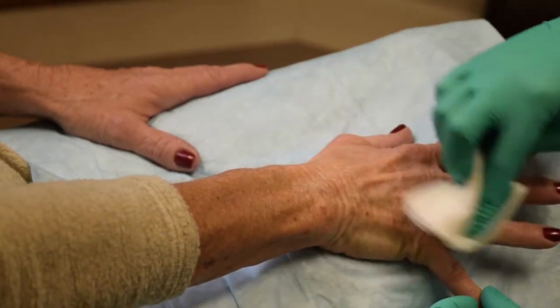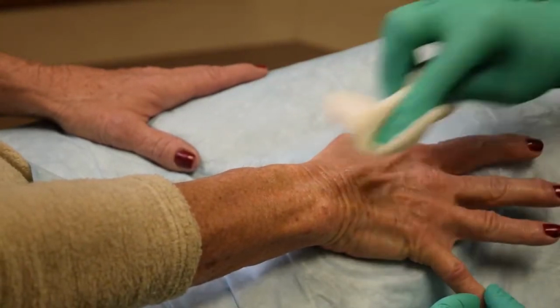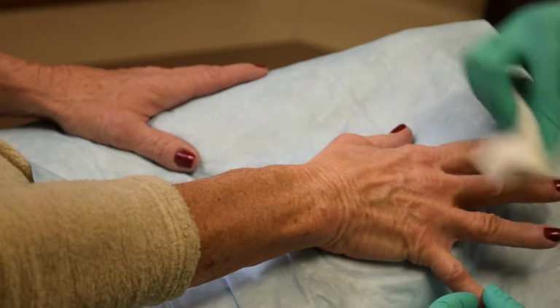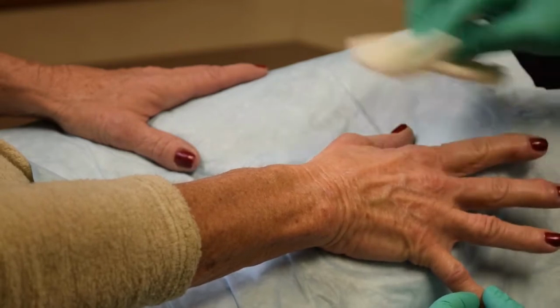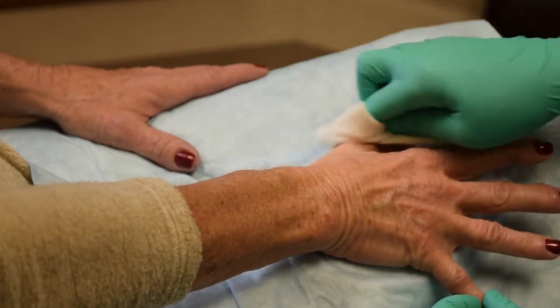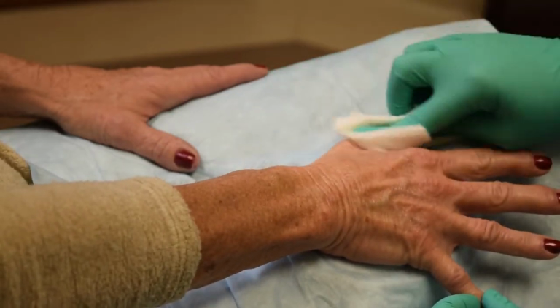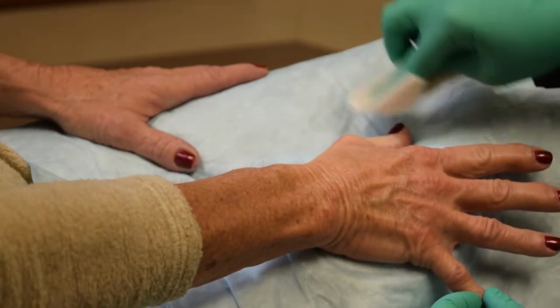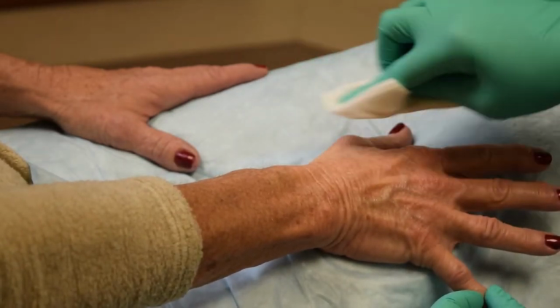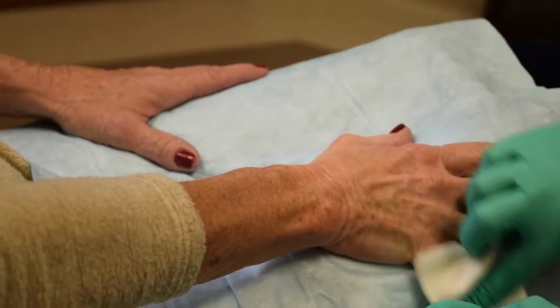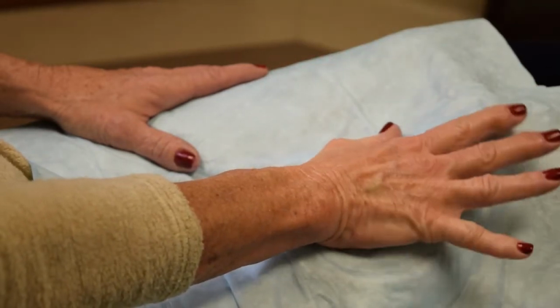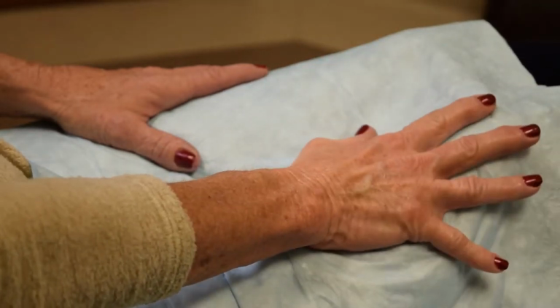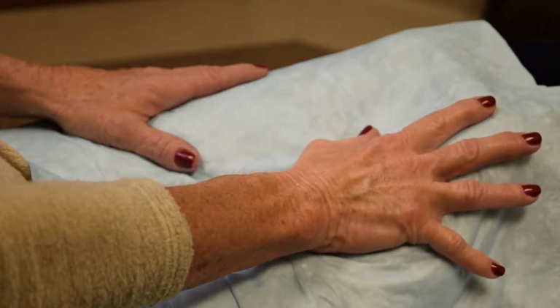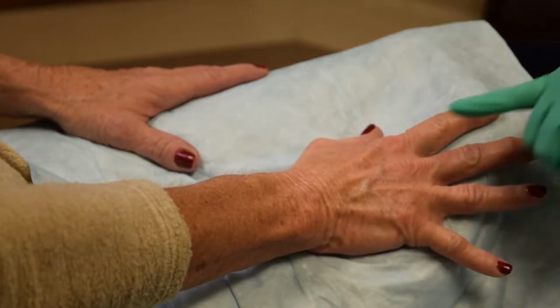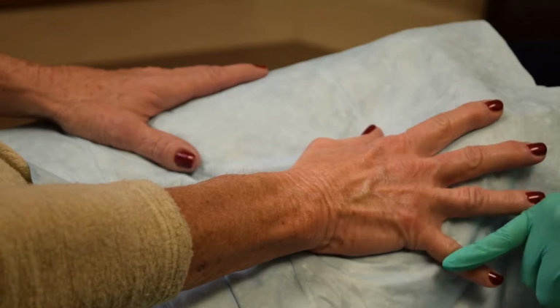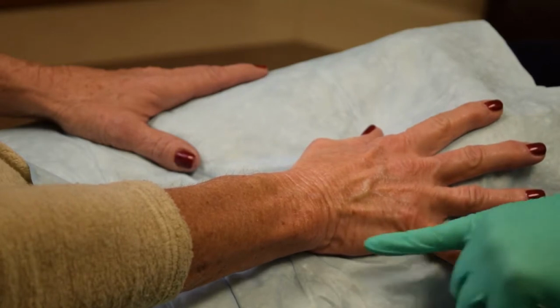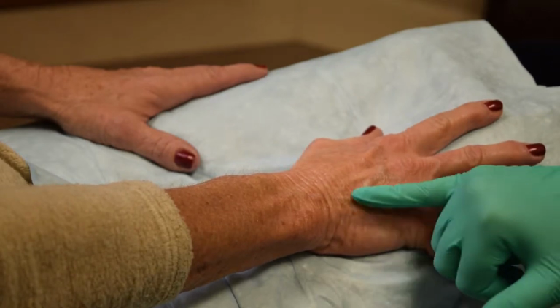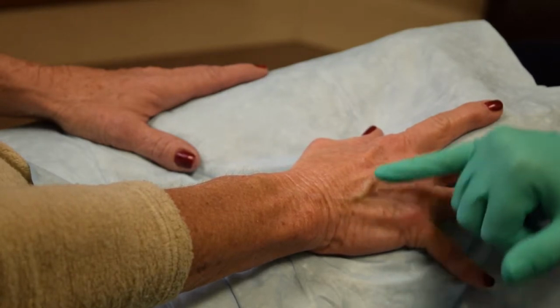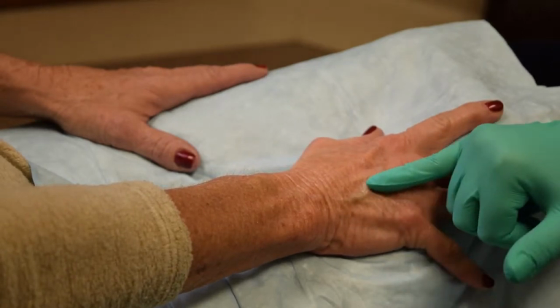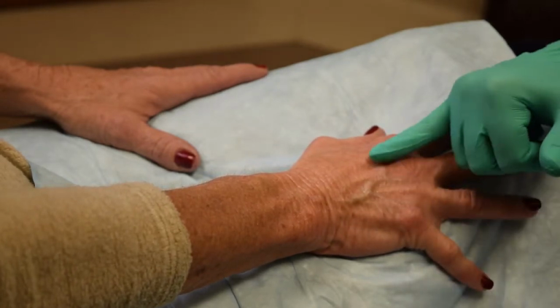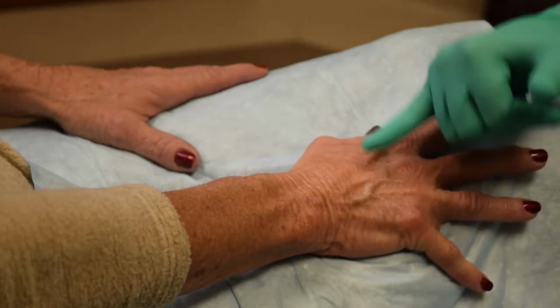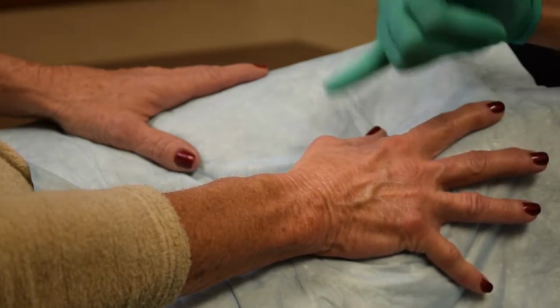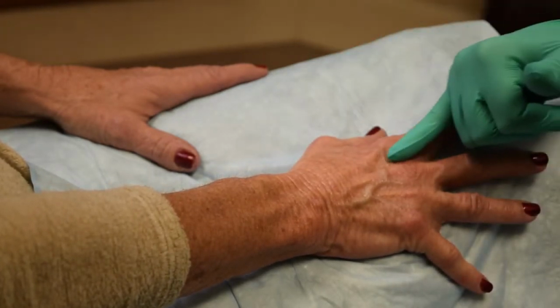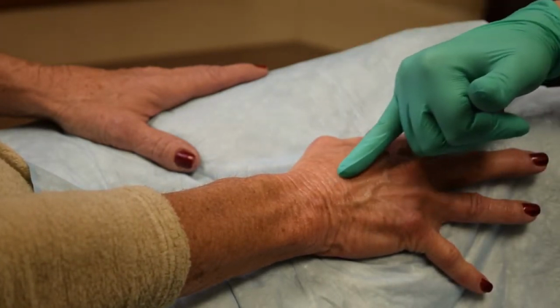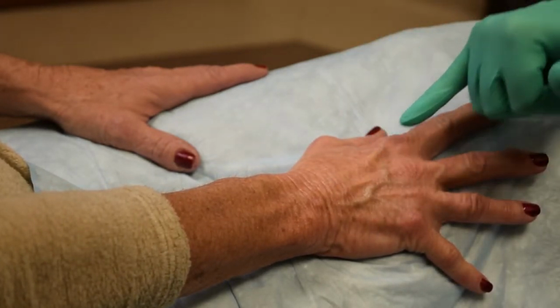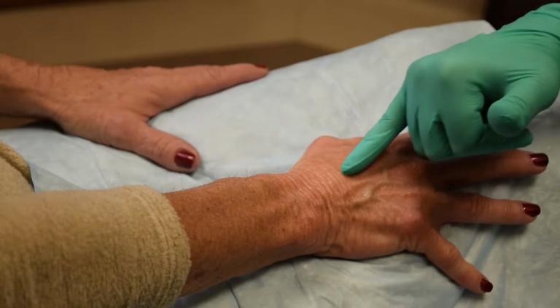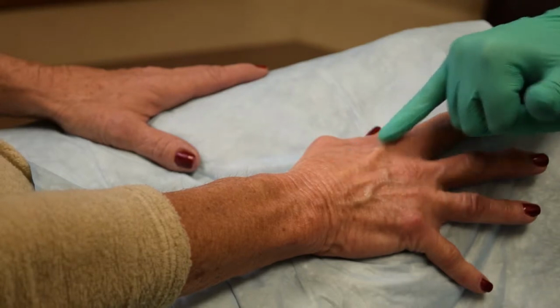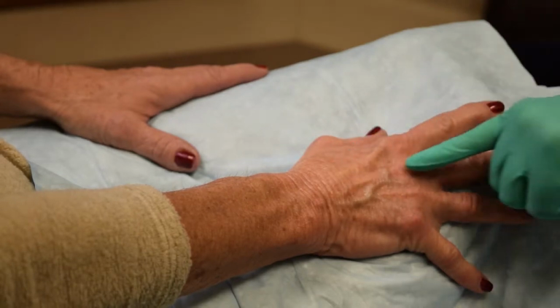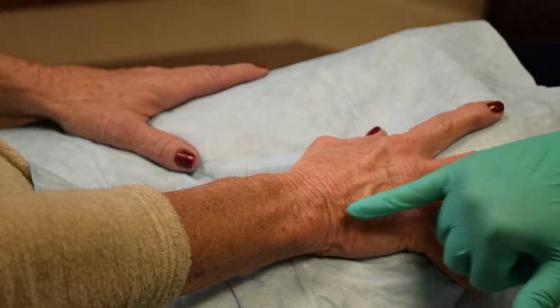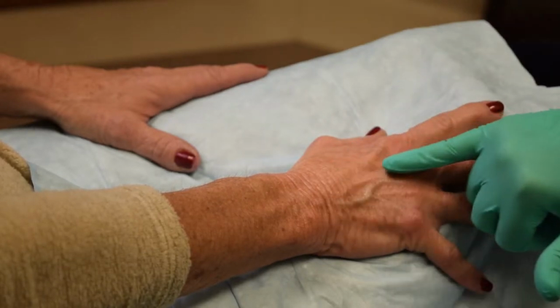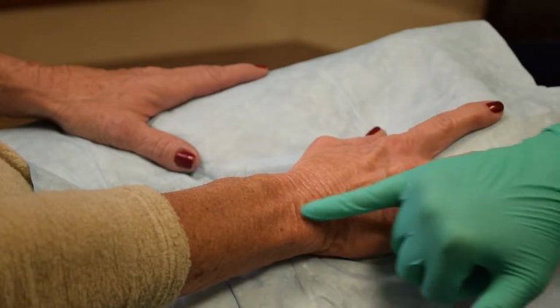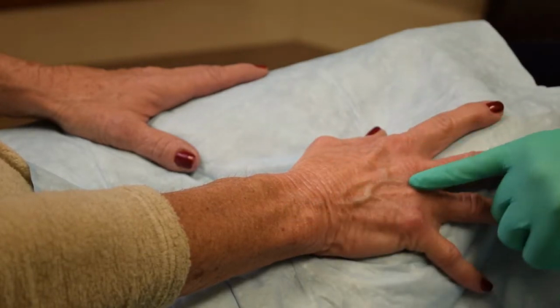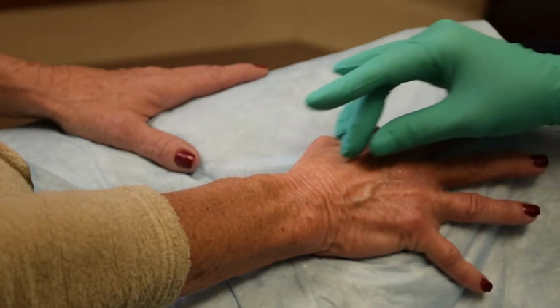The area is generously prepped with chlorhexidine. The patient previously washed hands thoroughly and removed old jewelry. In this patient, volume loss and thinning of the subcutis has led to formation of hollows, visible tendons at rest and with flexion, prominent veins, and many transverse wrinkles.